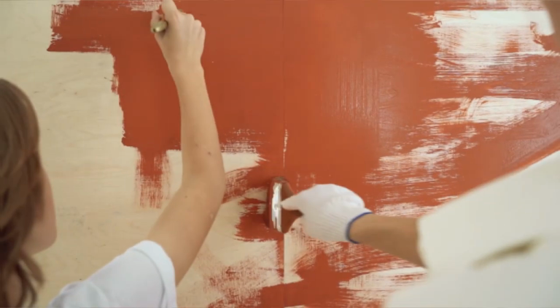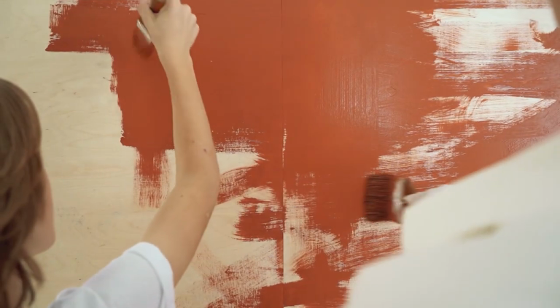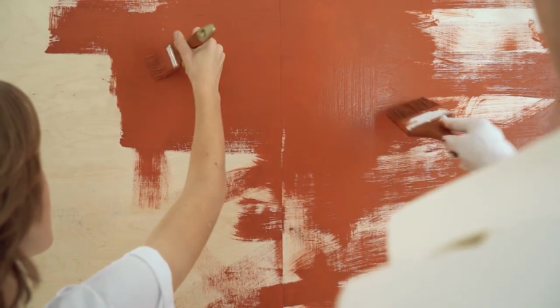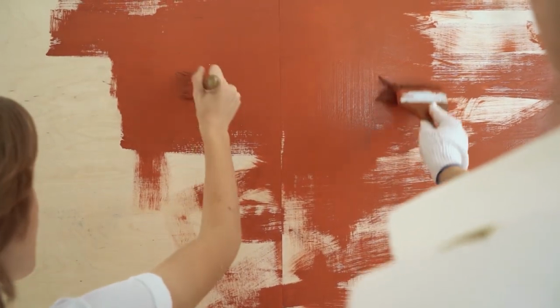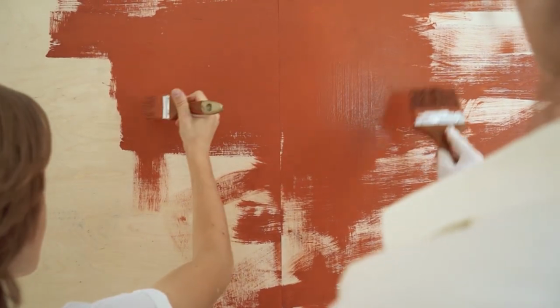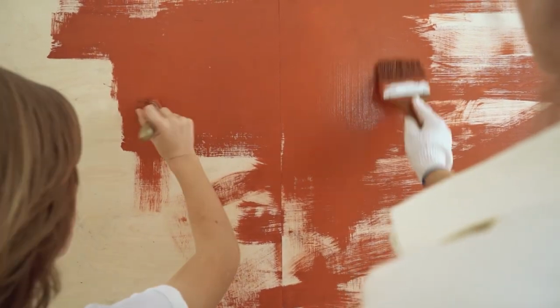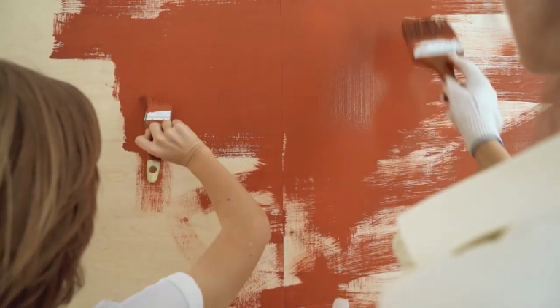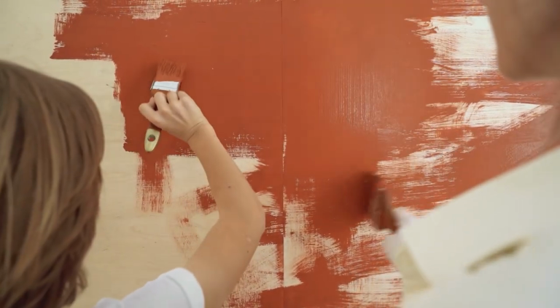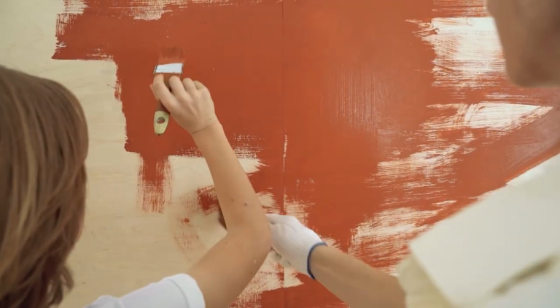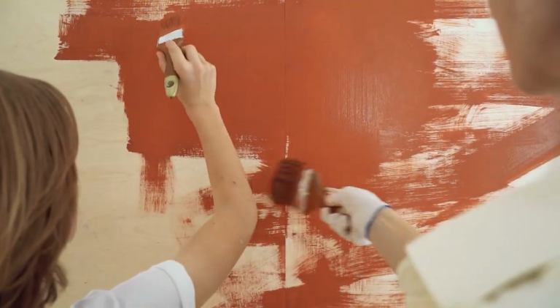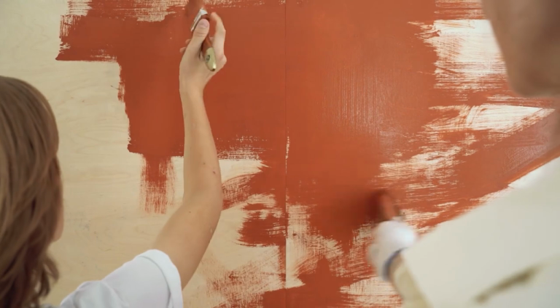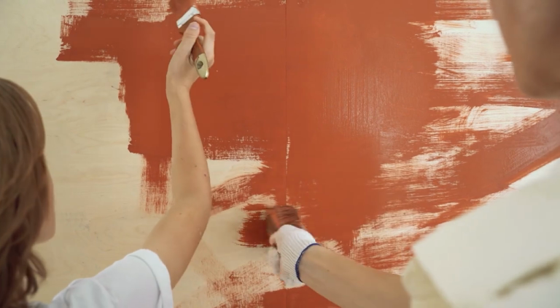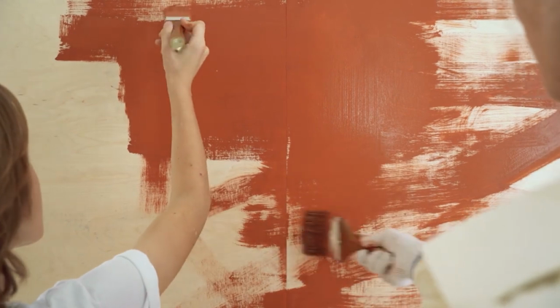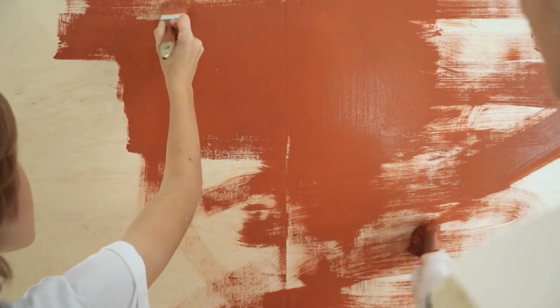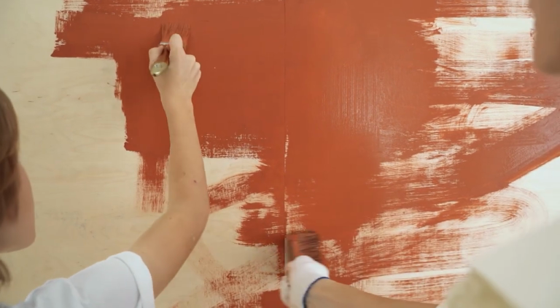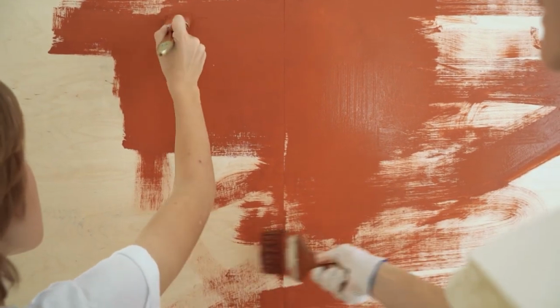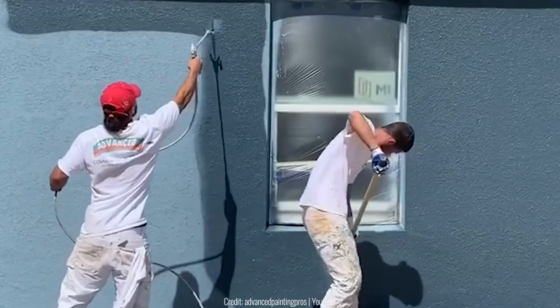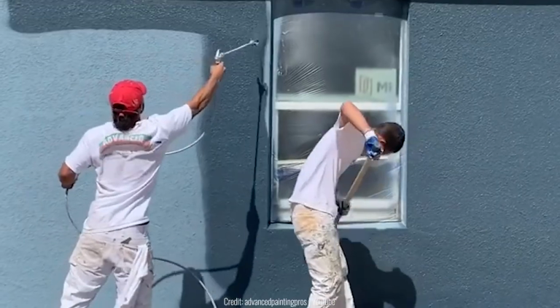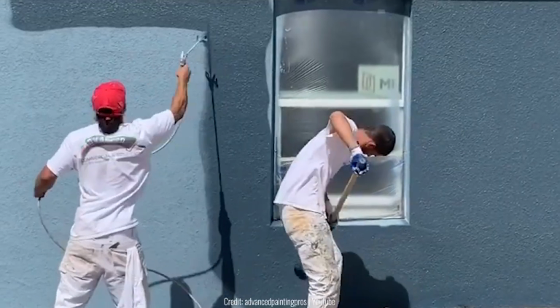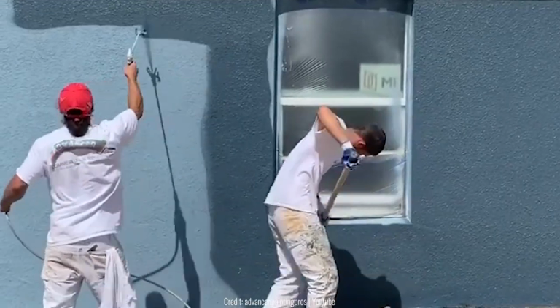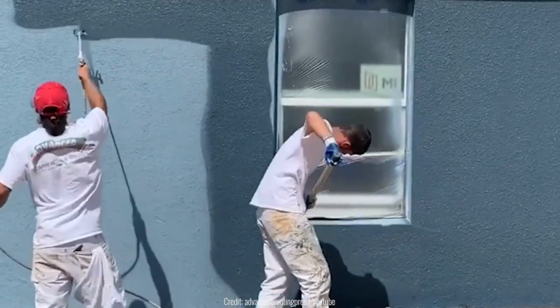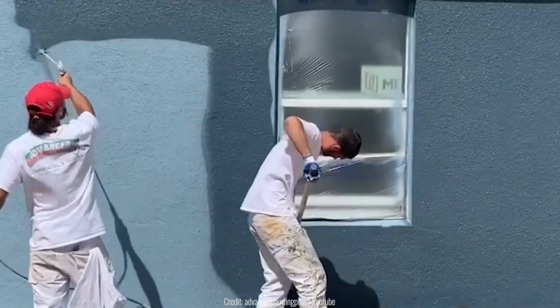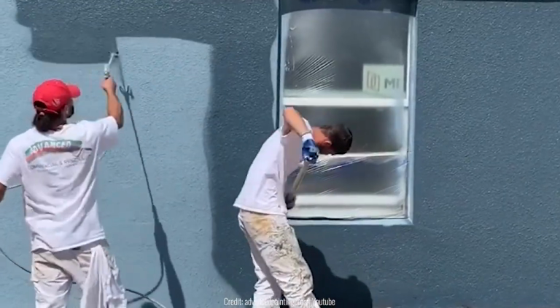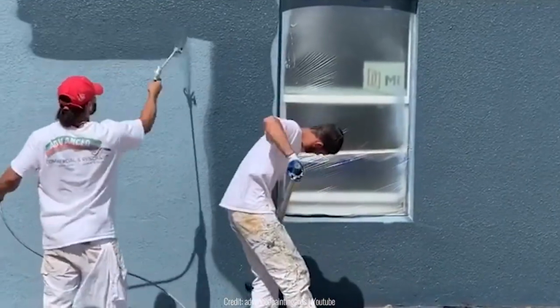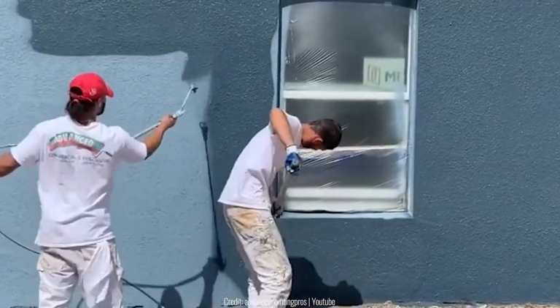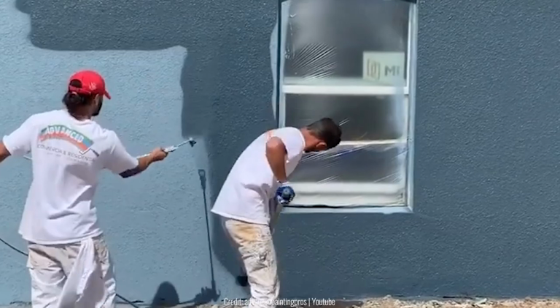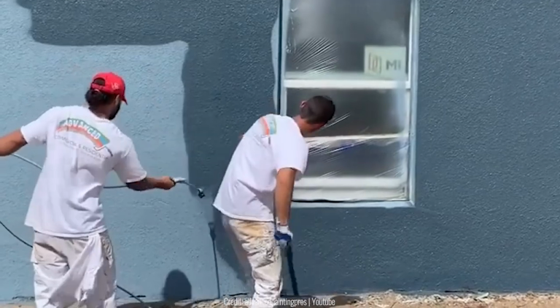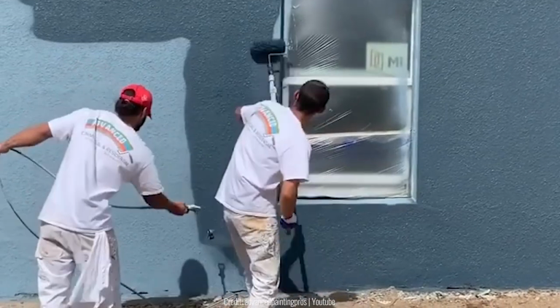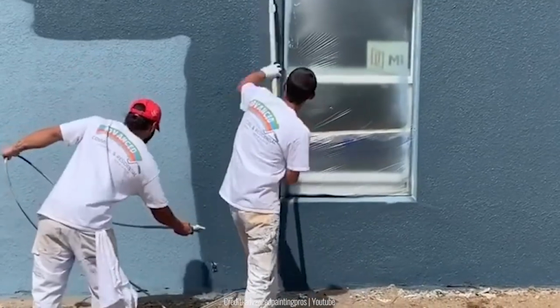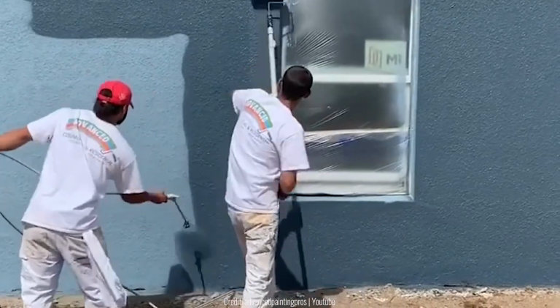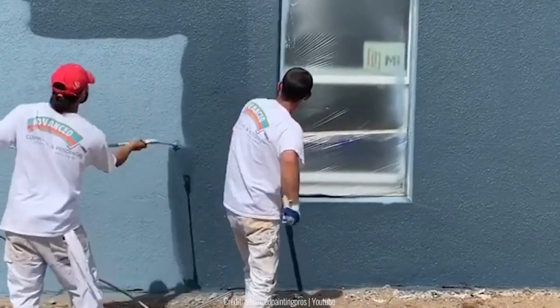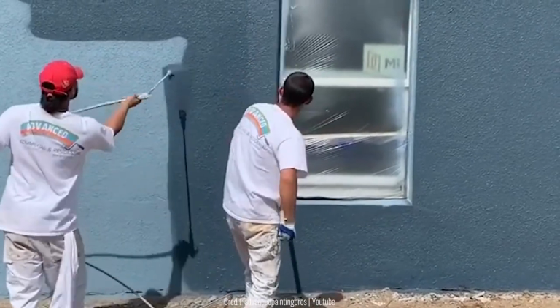Airbrushing walls is definitely the fastest way of painting walls evenly and quickly. But since it can't cover the entire surface, it has to be double coated with the help of a roller.